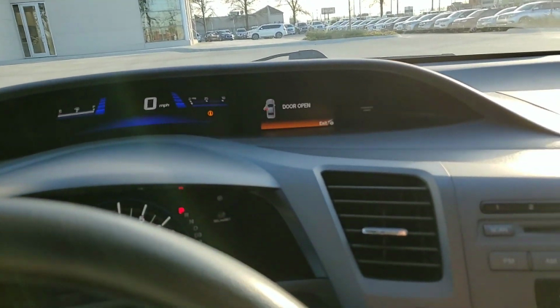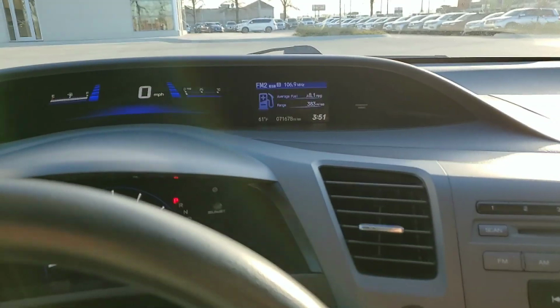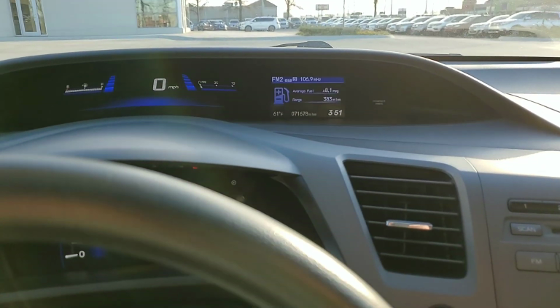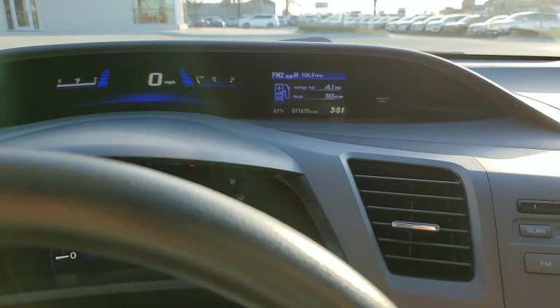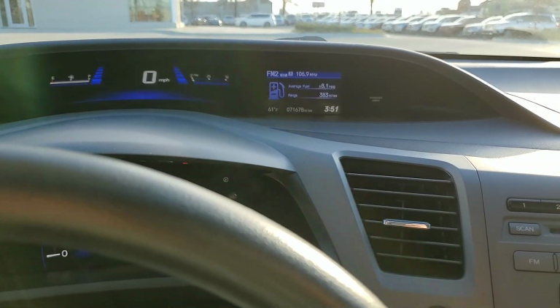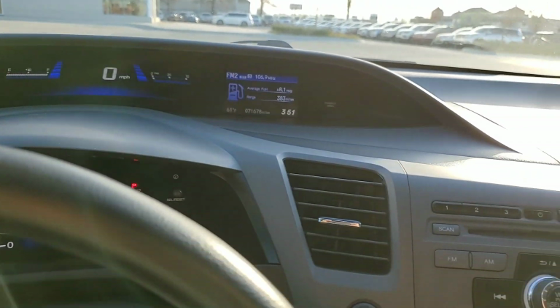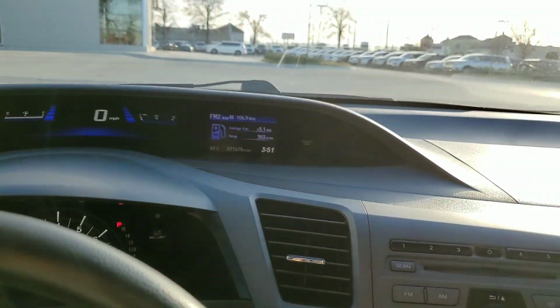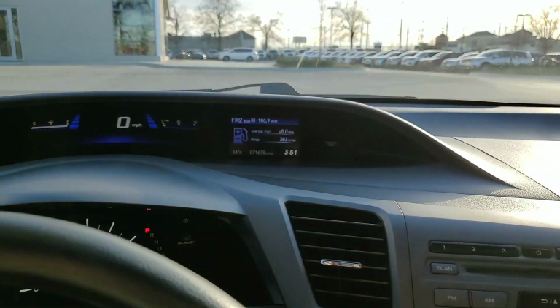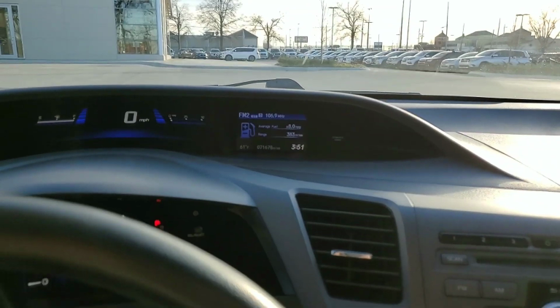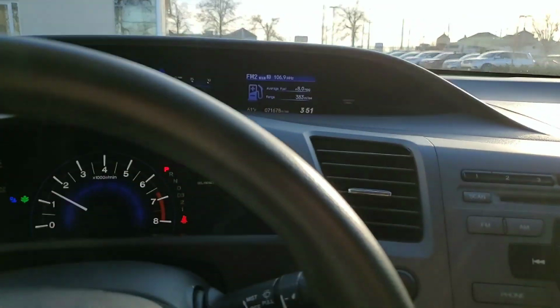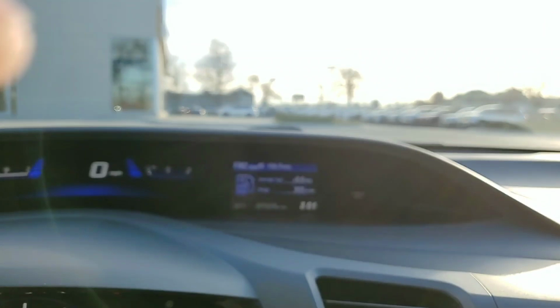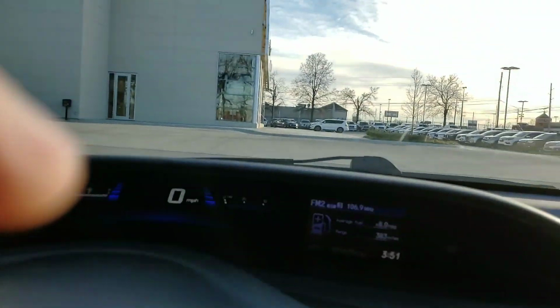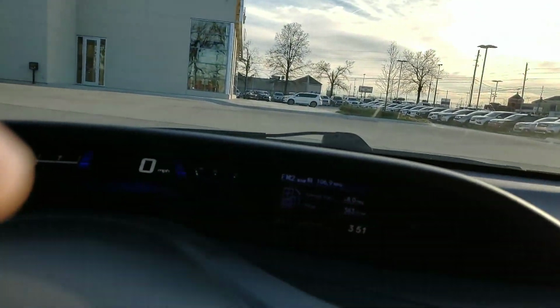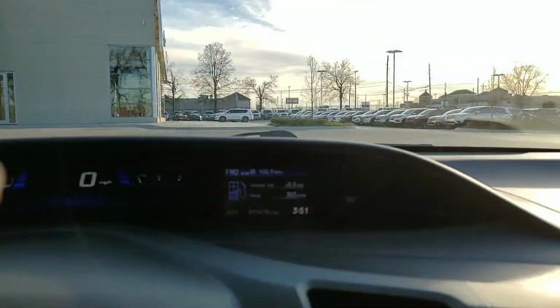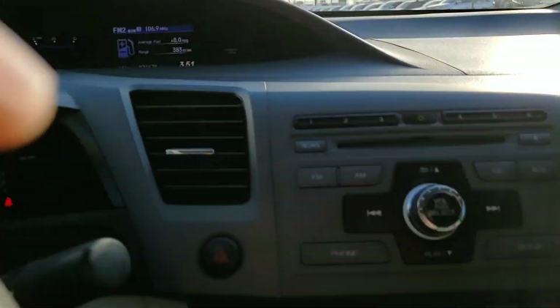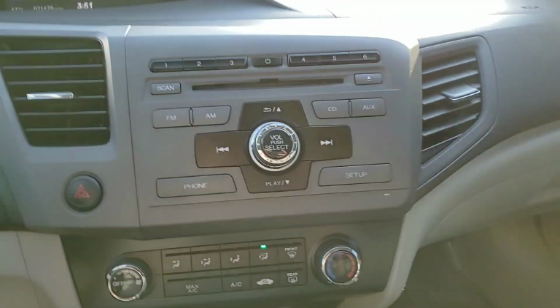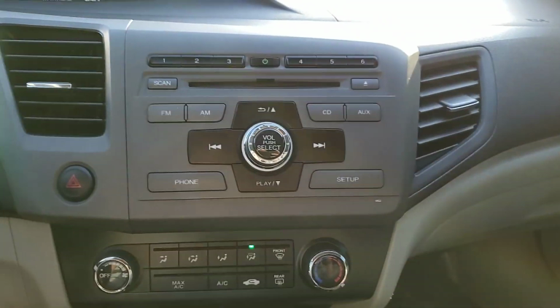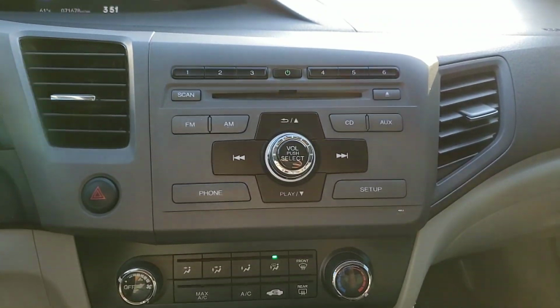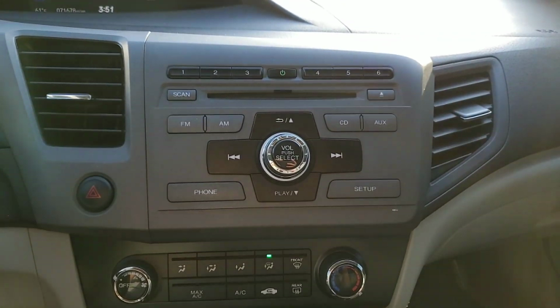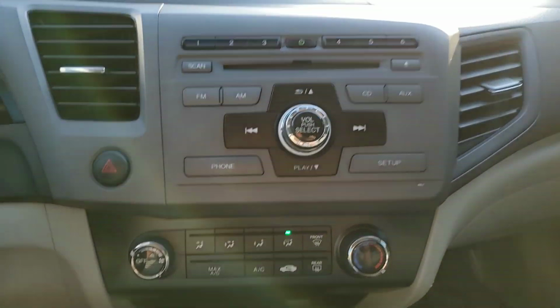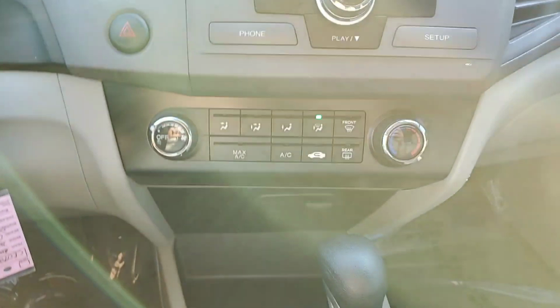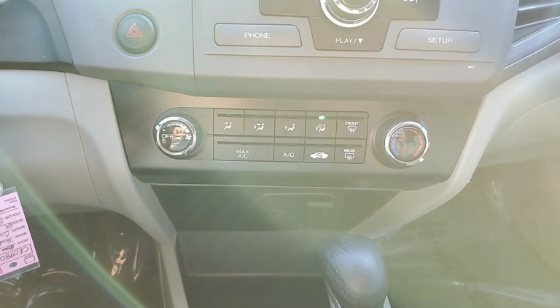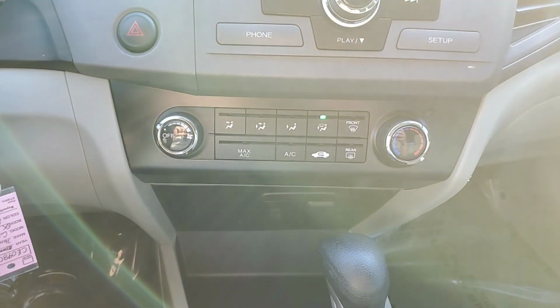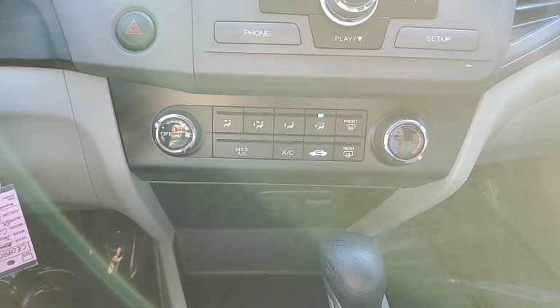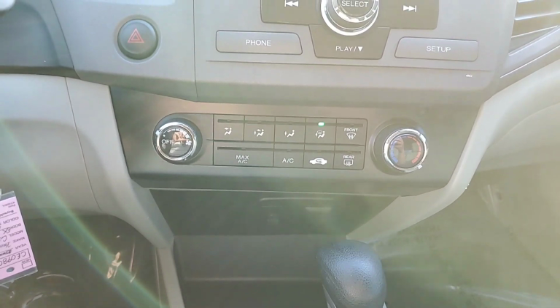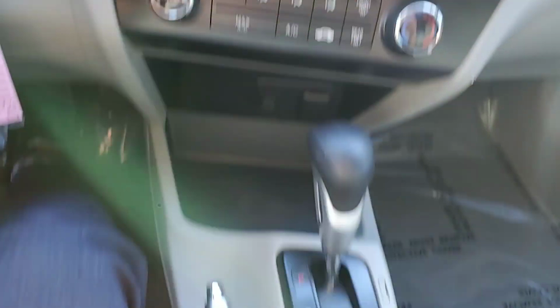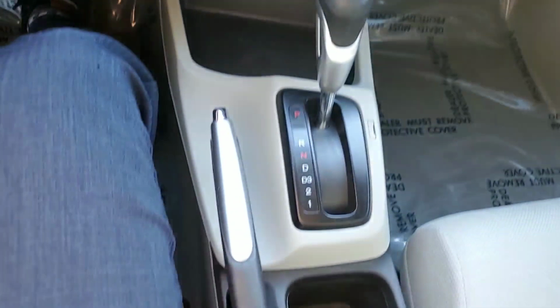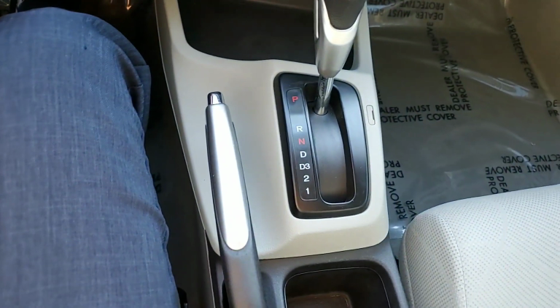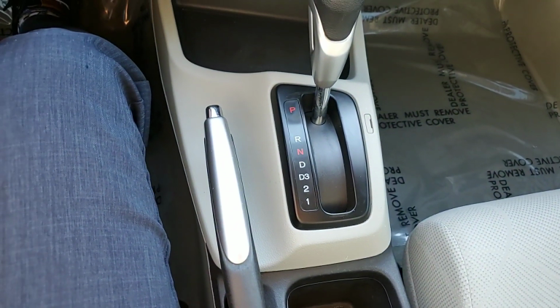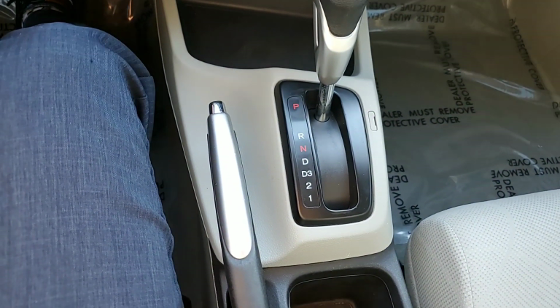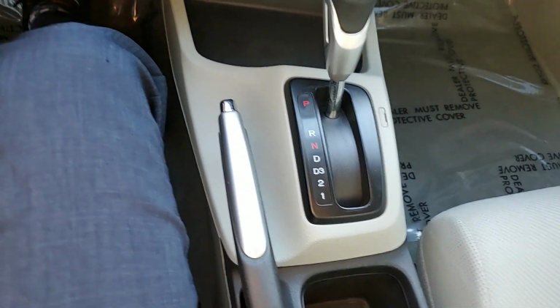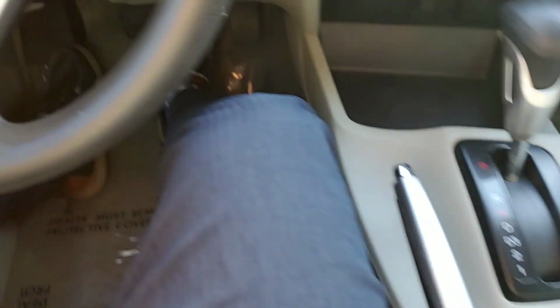Let's just close this so that makes that go away. I'll show you the radio station it's on — all your screen is up there, all your buttons are here, your climate control. It is an automatic.